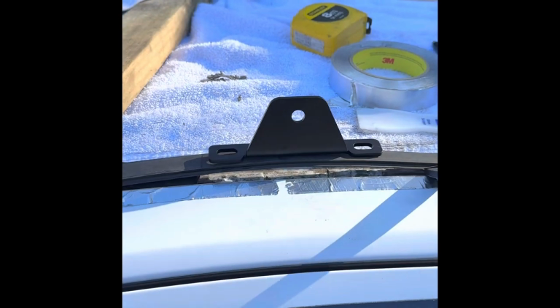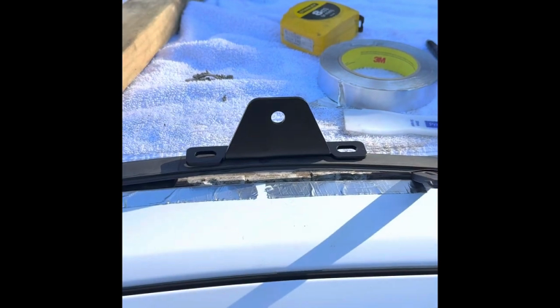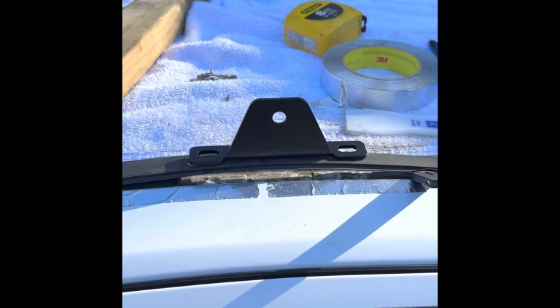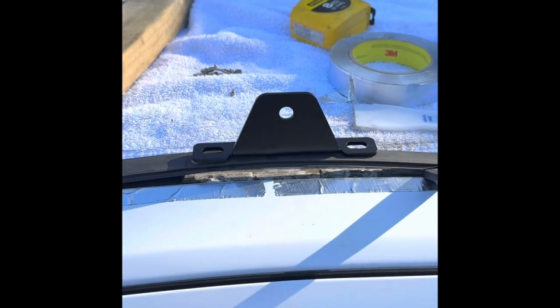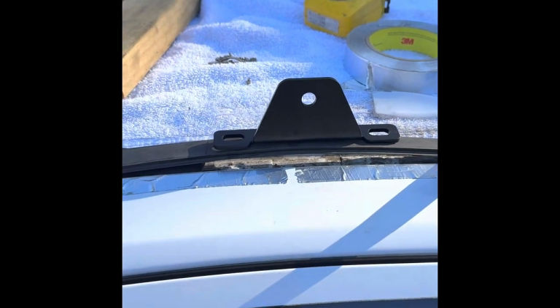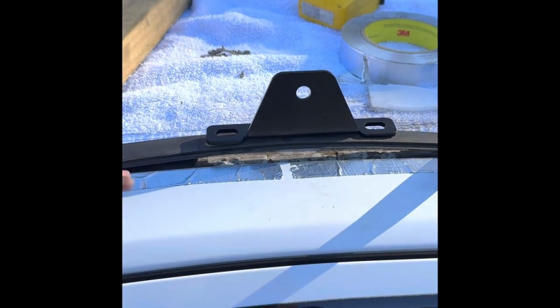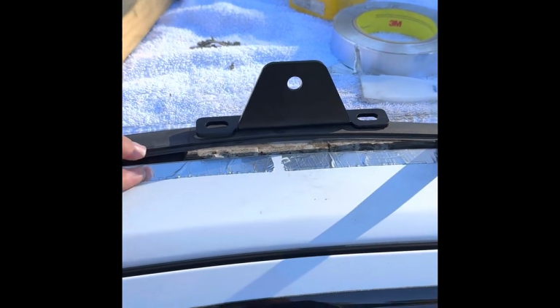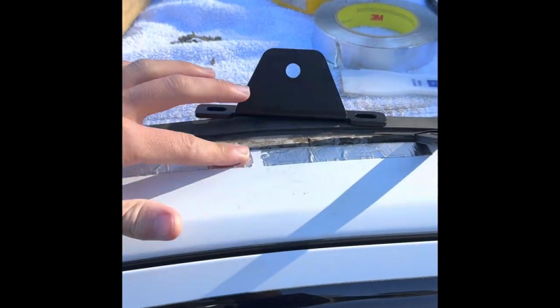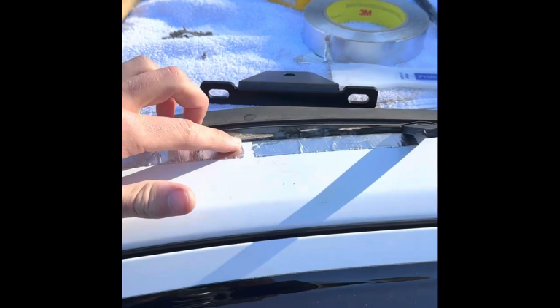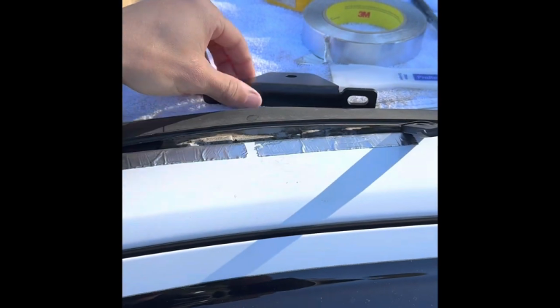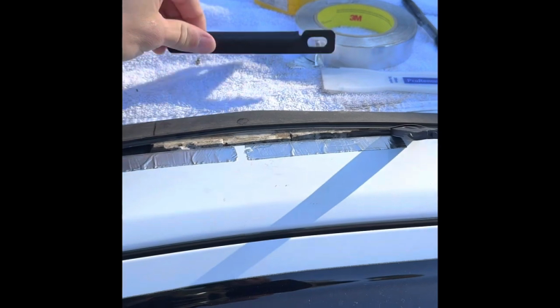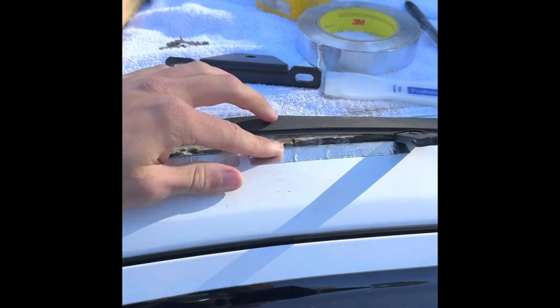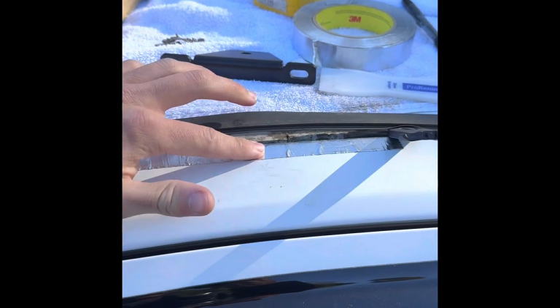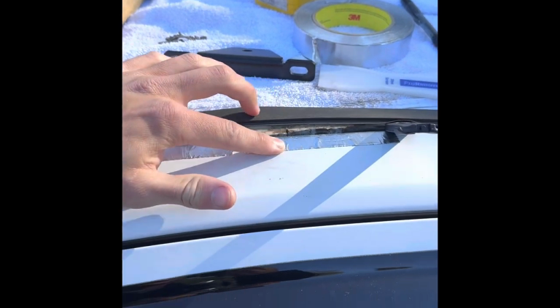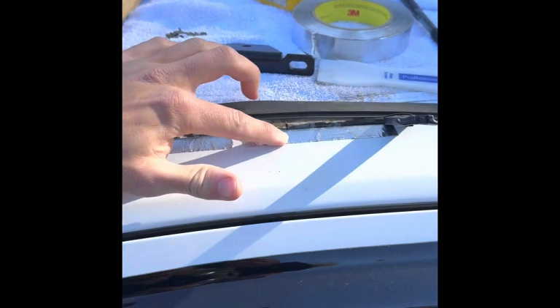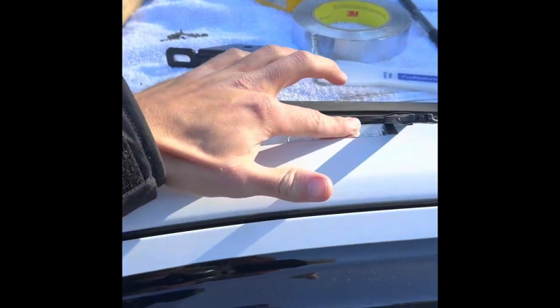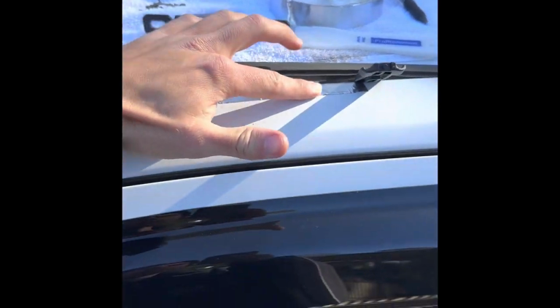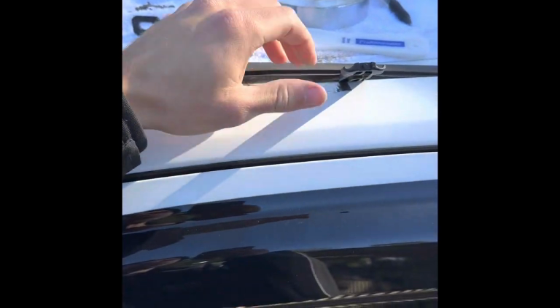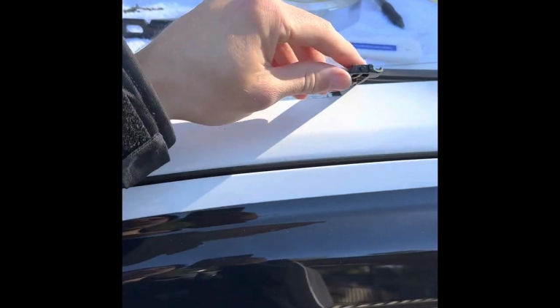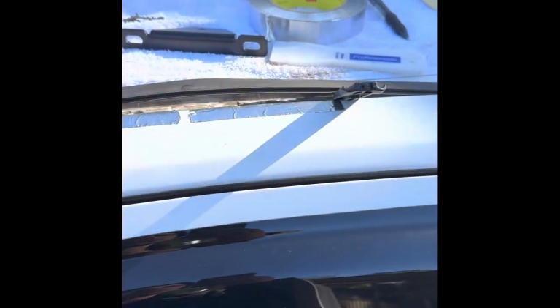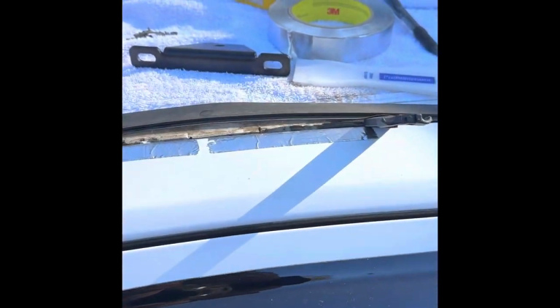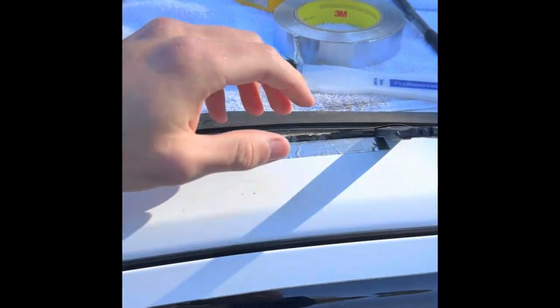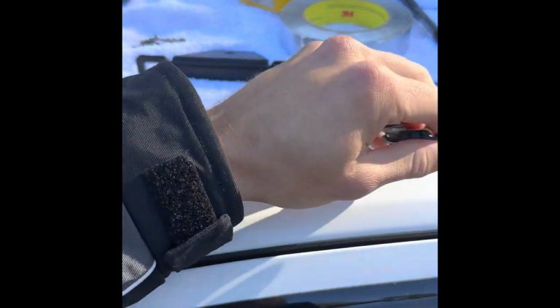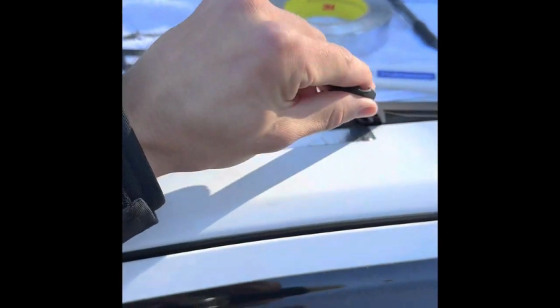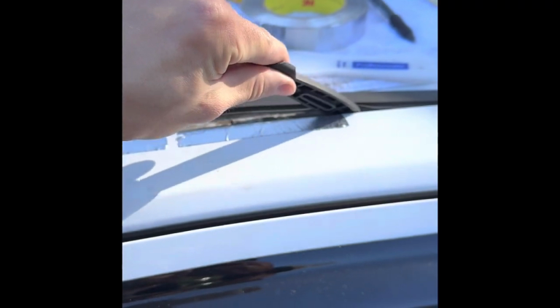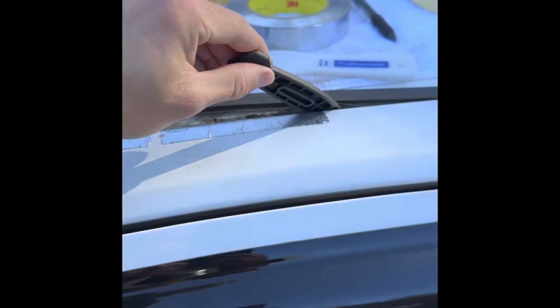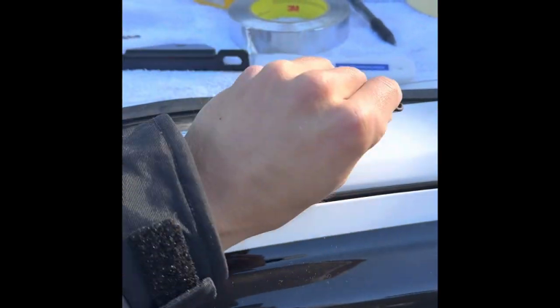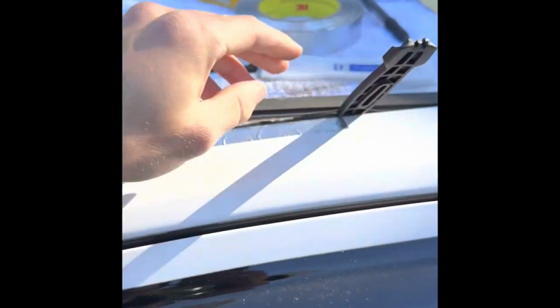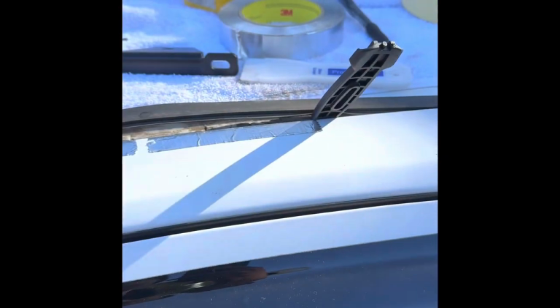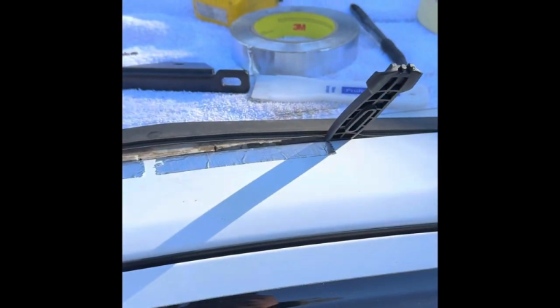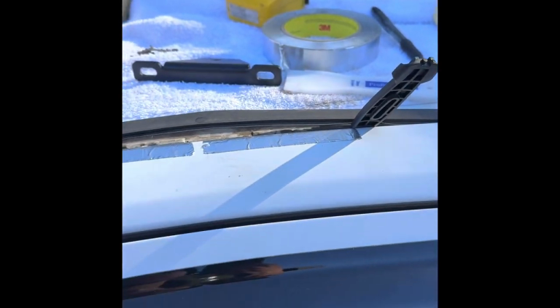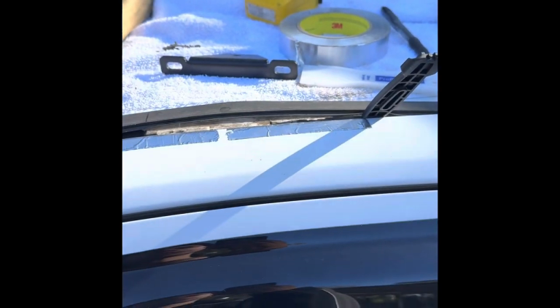Another thing I thought I should mention is just put a bit of aluminum tape, or a couple layers of masking tape if you don't have that, just to protect your paint, and use plastic spatulas.